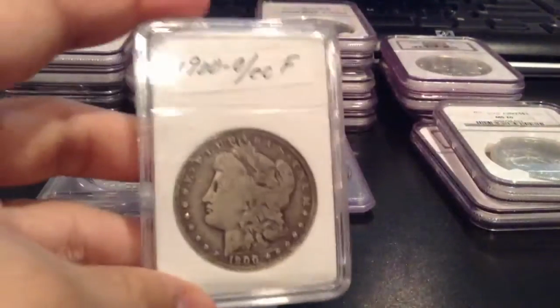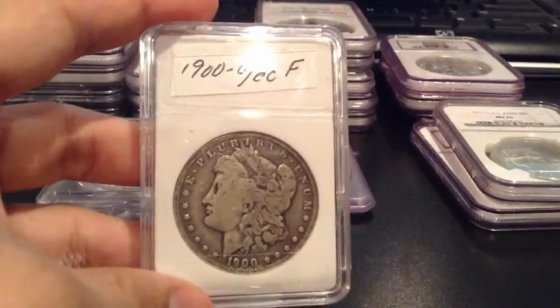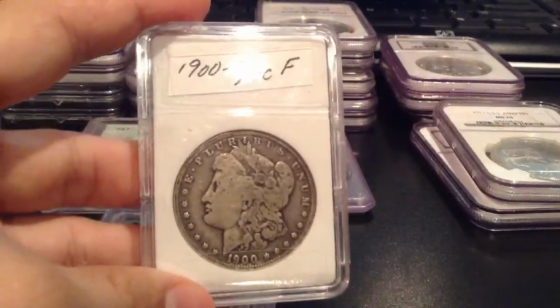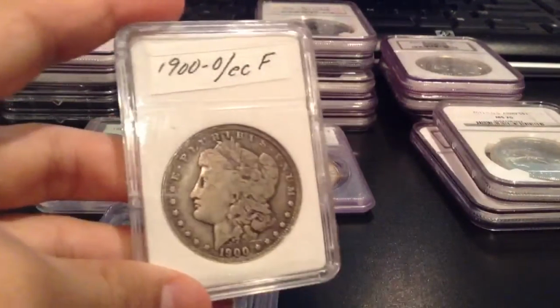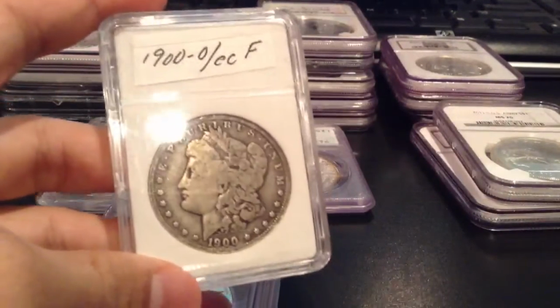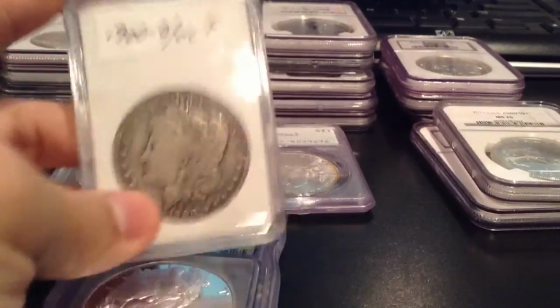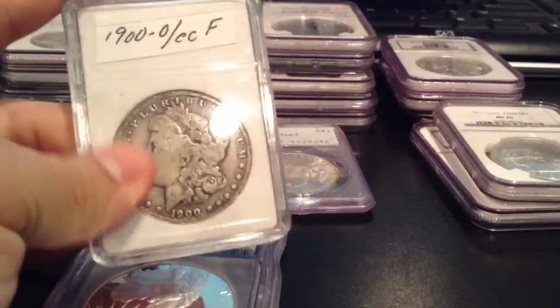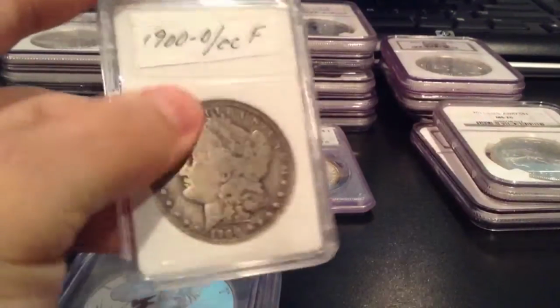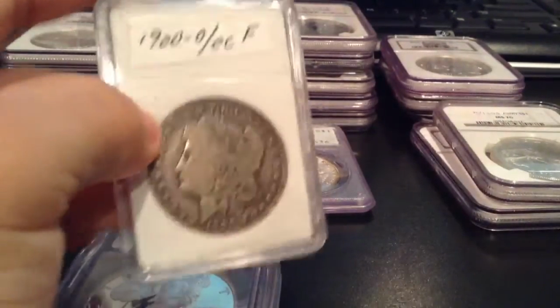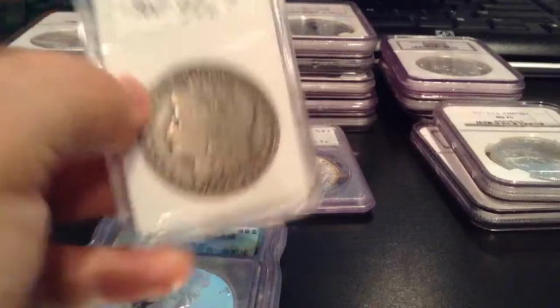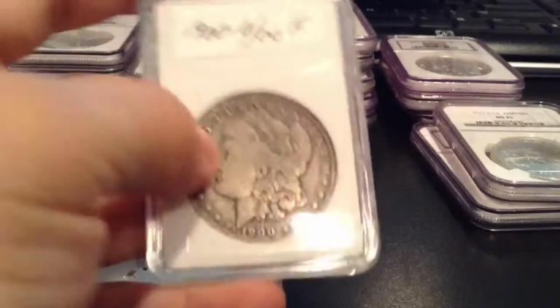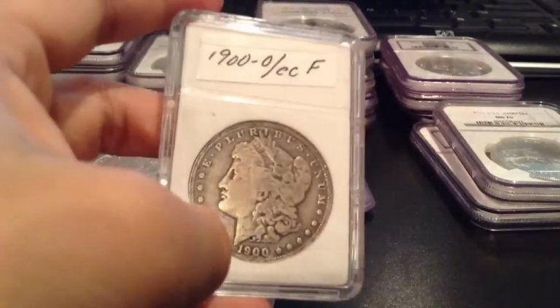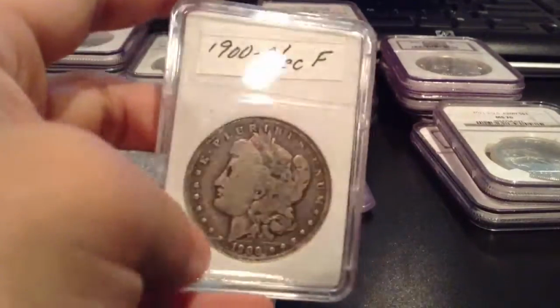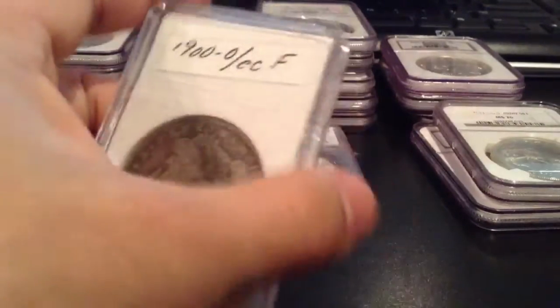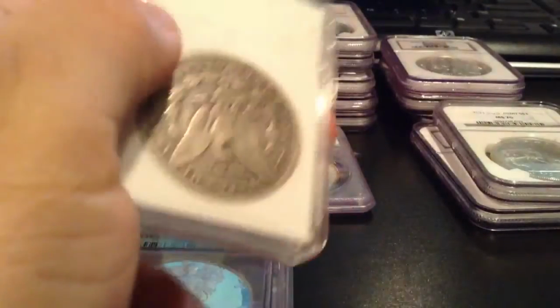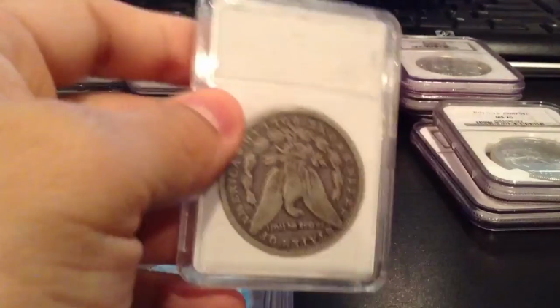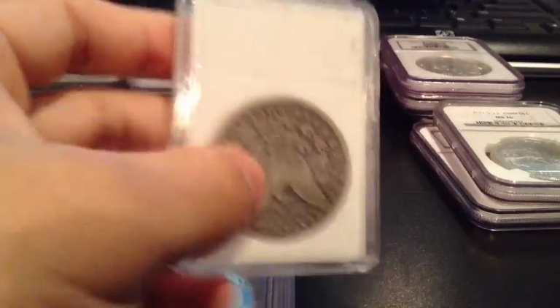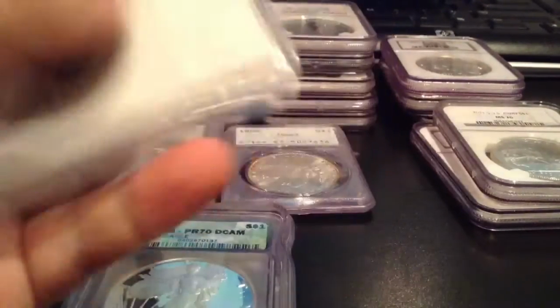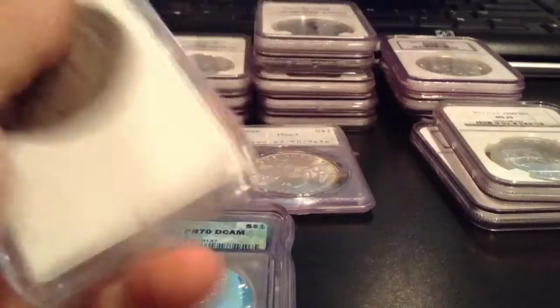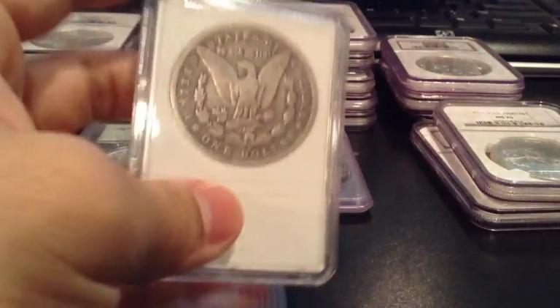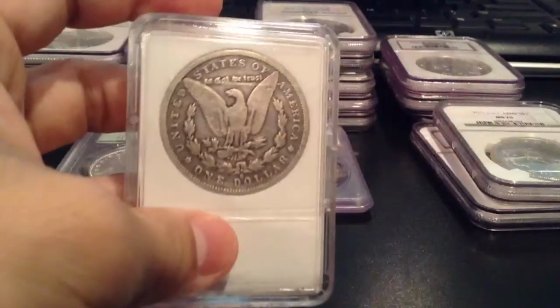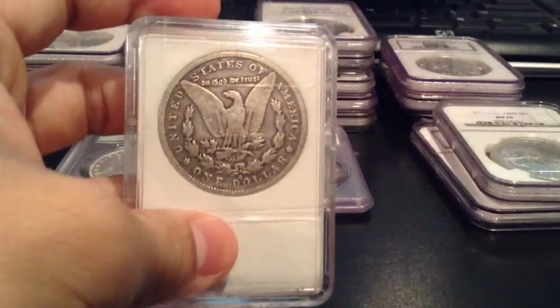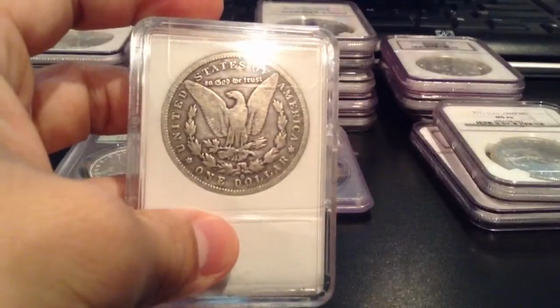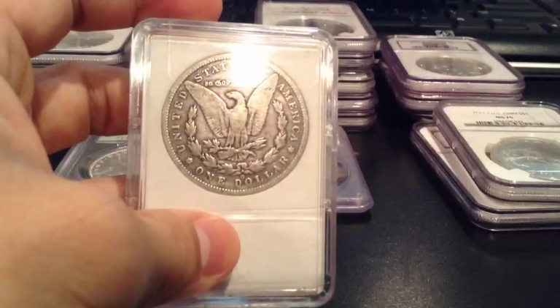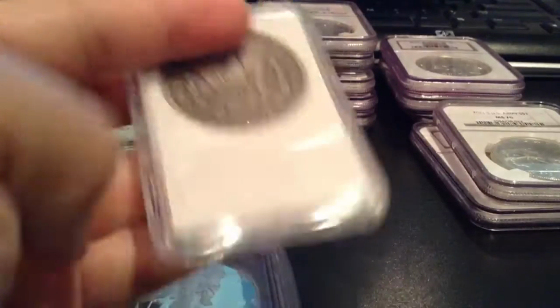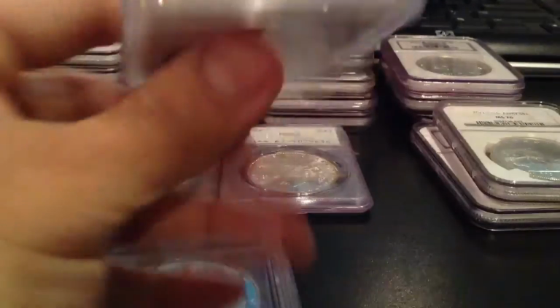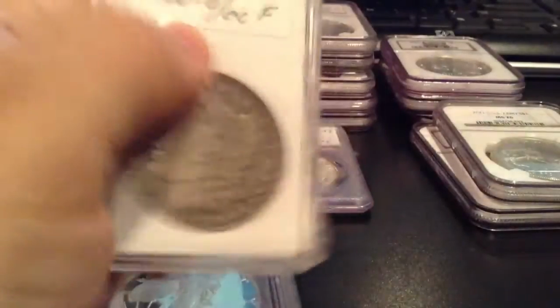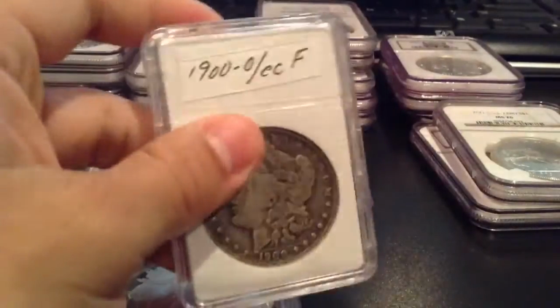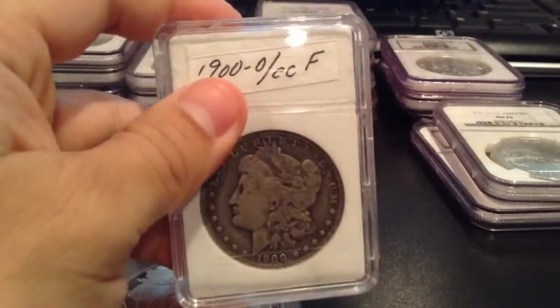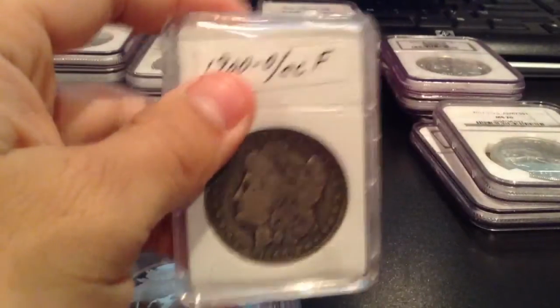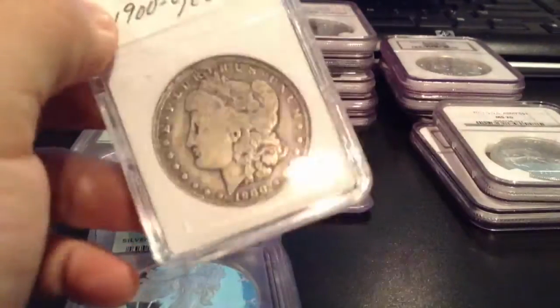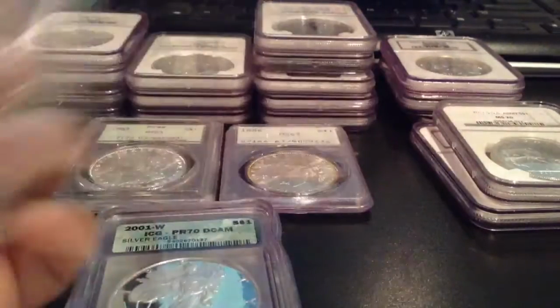Then I have the bootleg-style slab. I don't trust these whatsoever — these are just to hold my coin in there. 1900 Morgan.